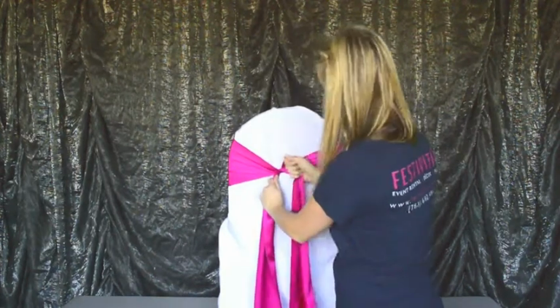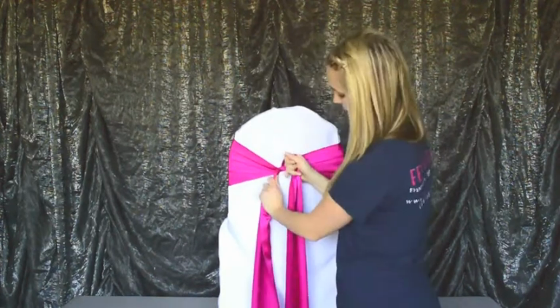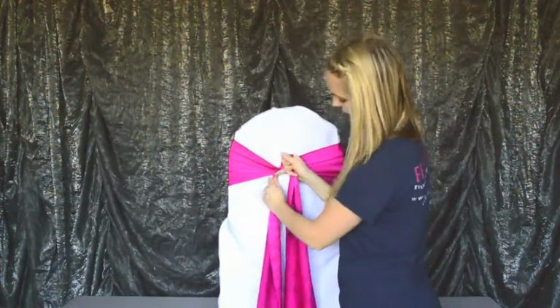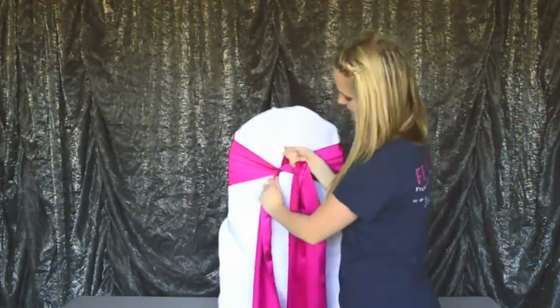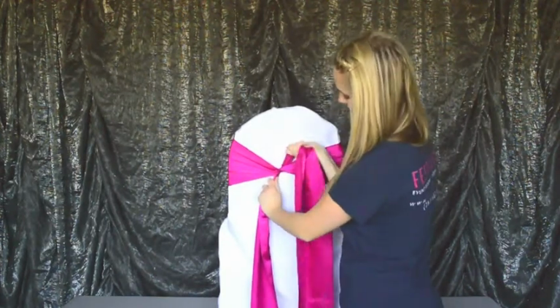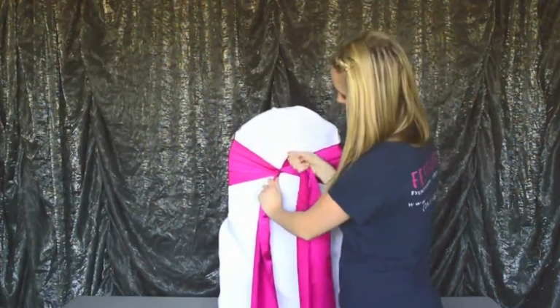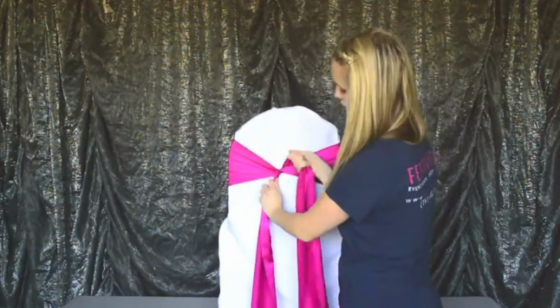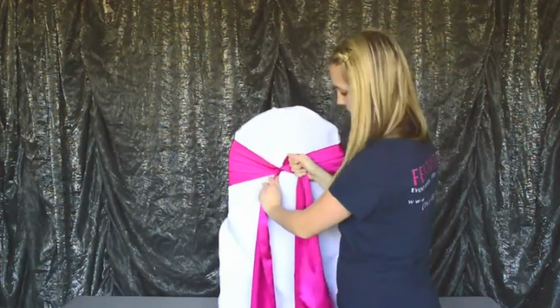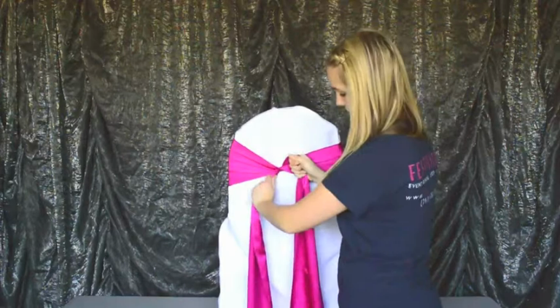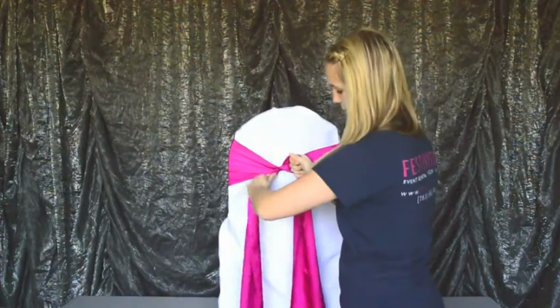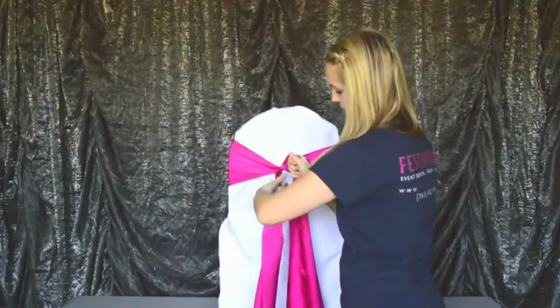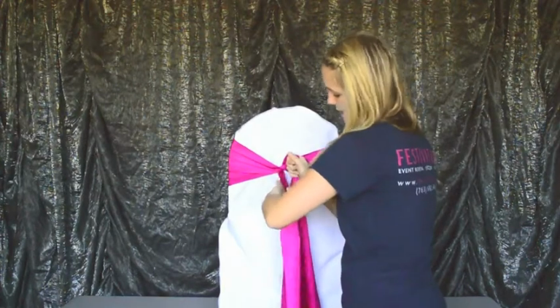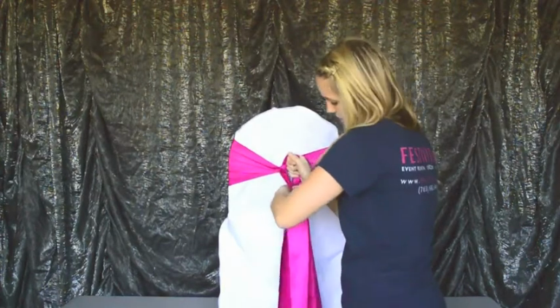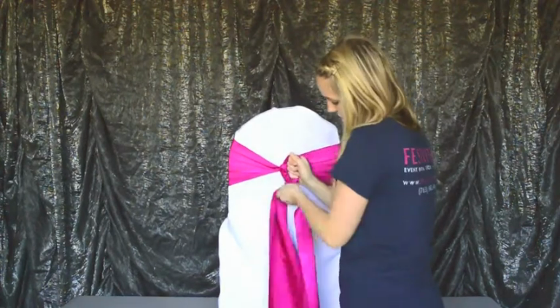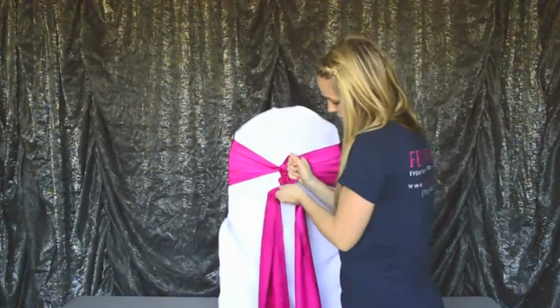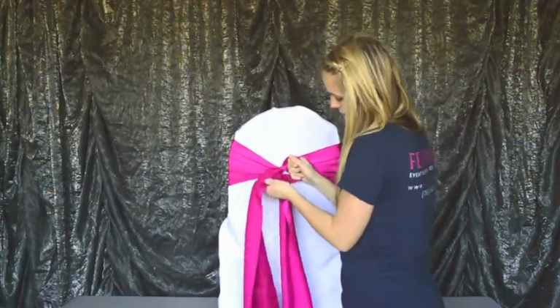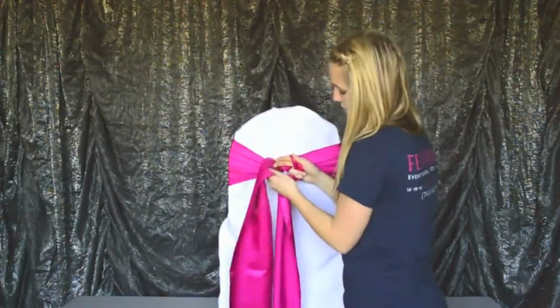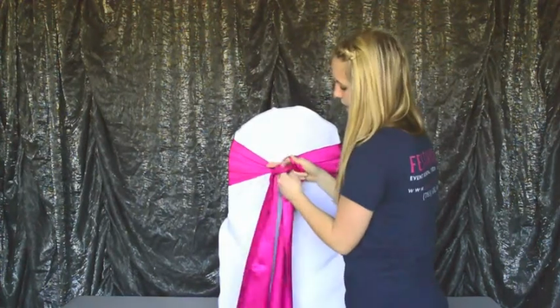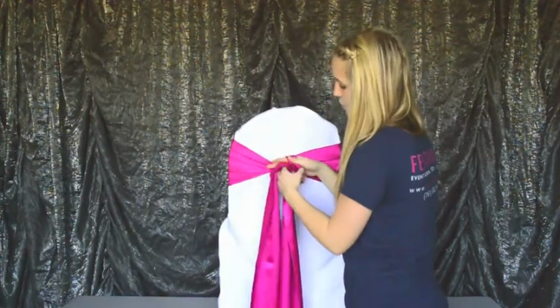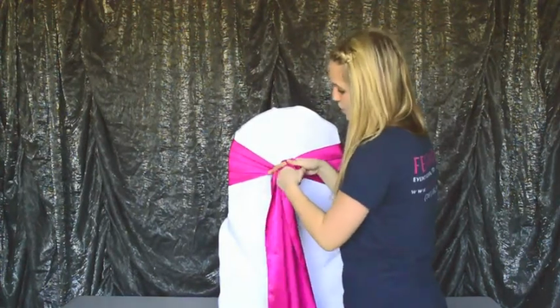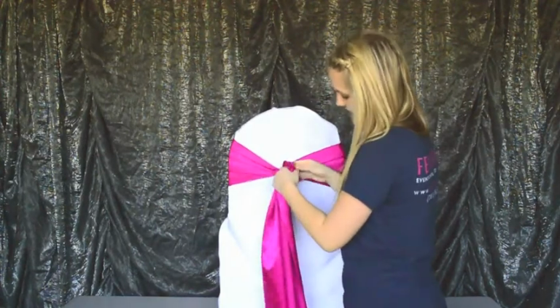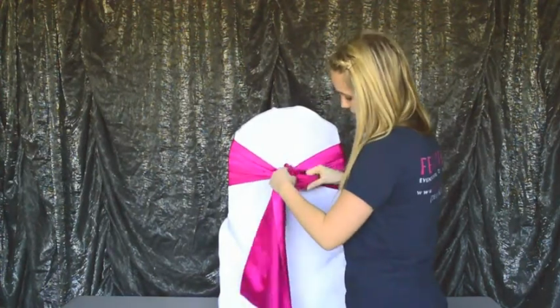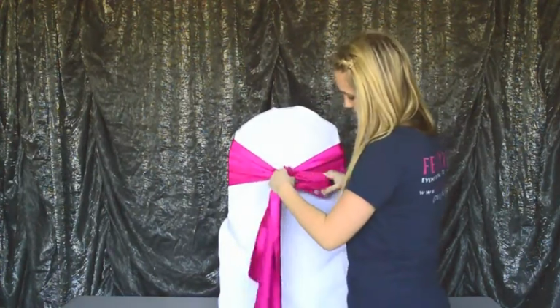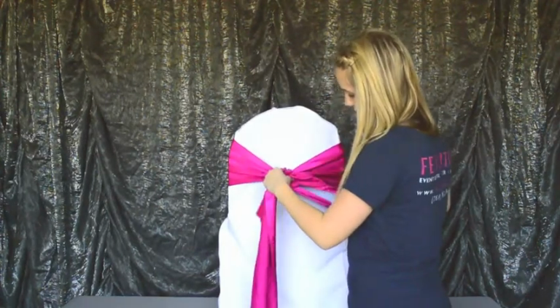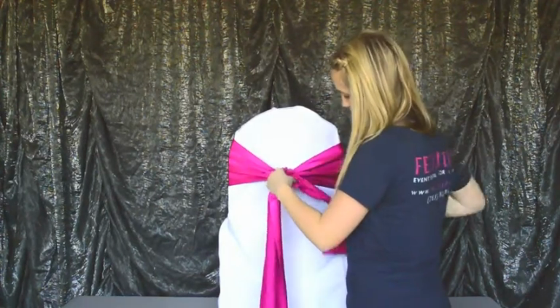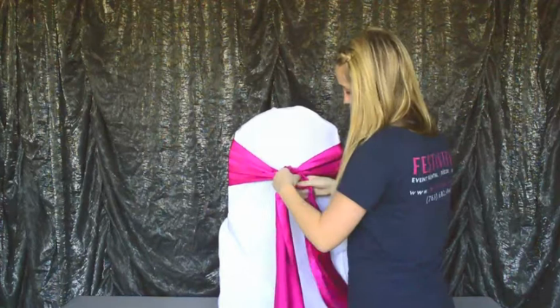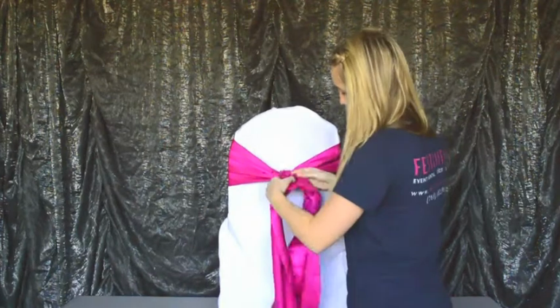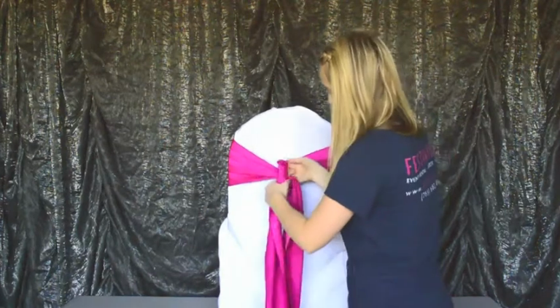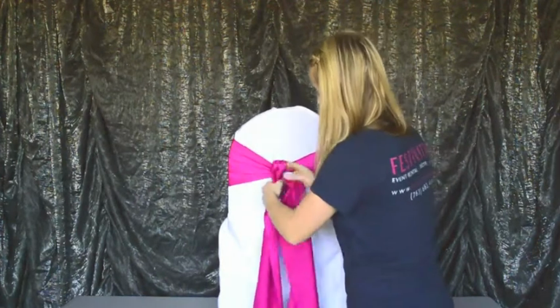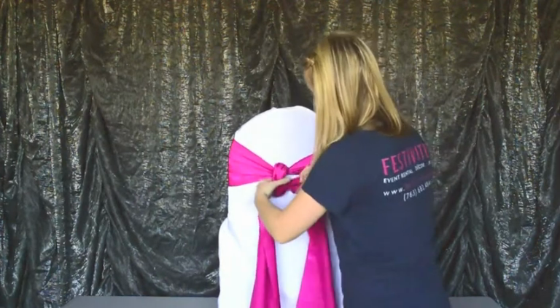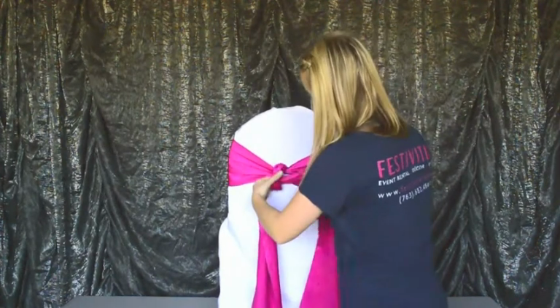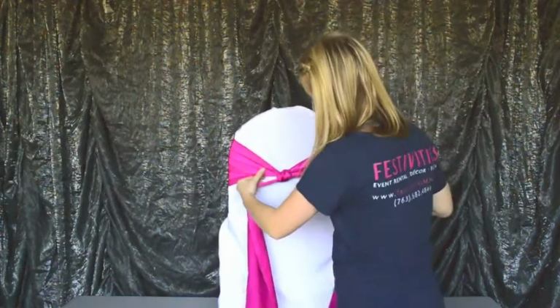We're going to take the tail that's in your right hand and put it under the left and pull it through the center of where your hand was and then pull it tight.